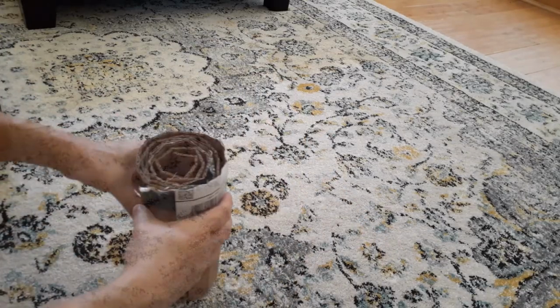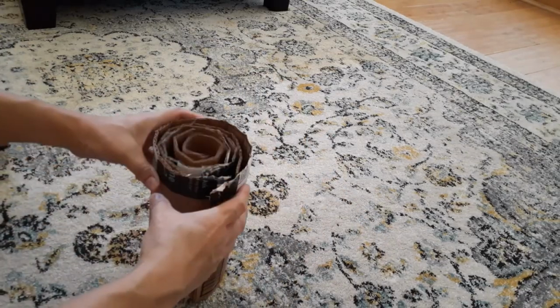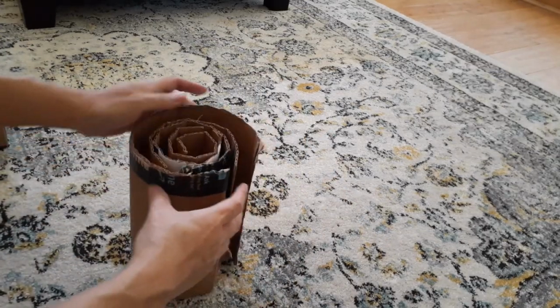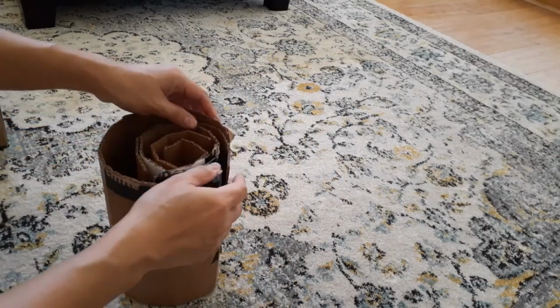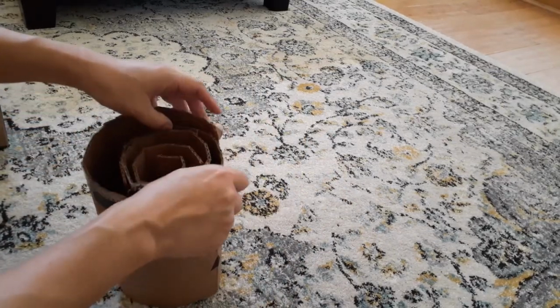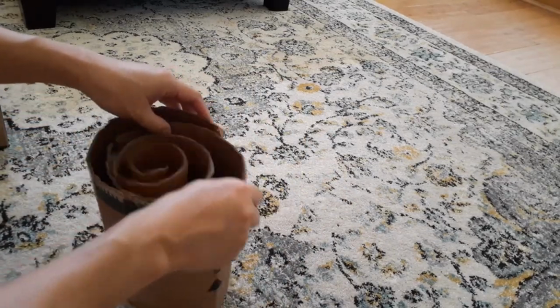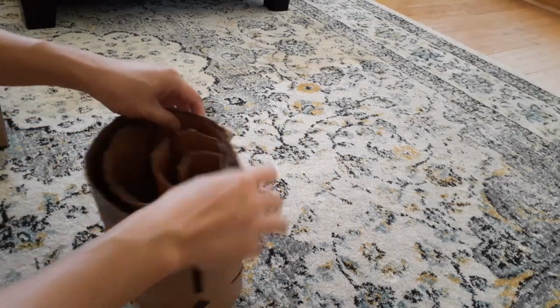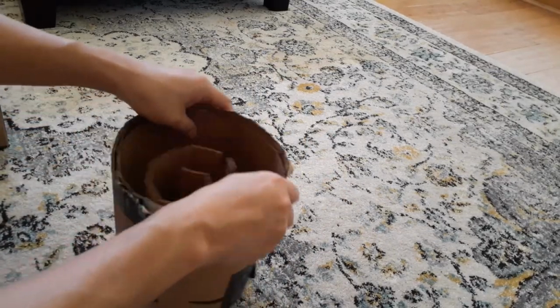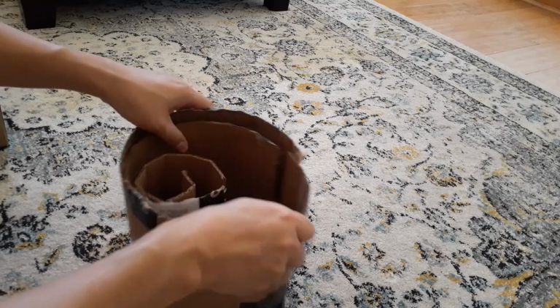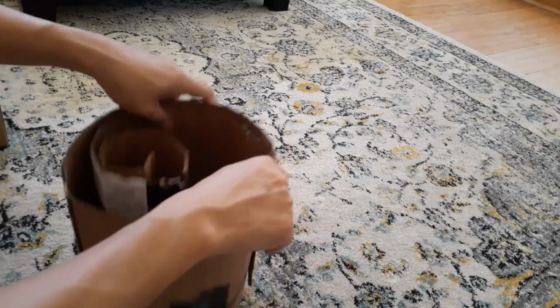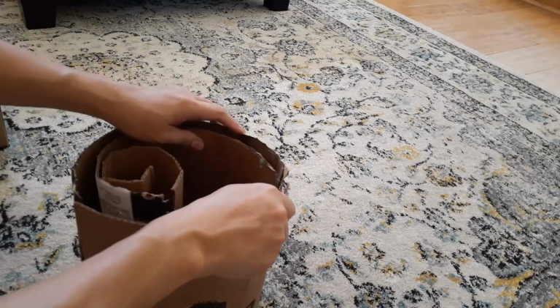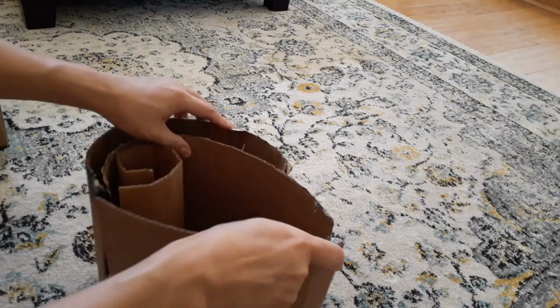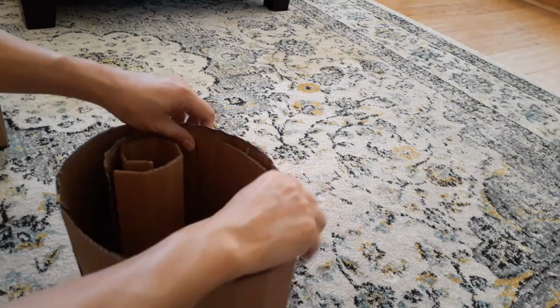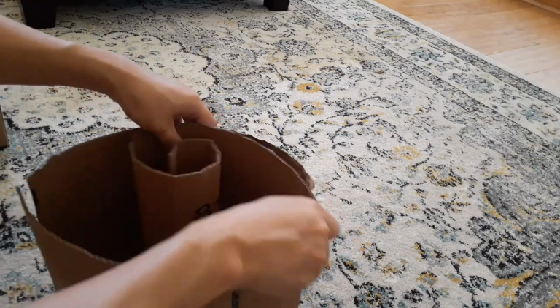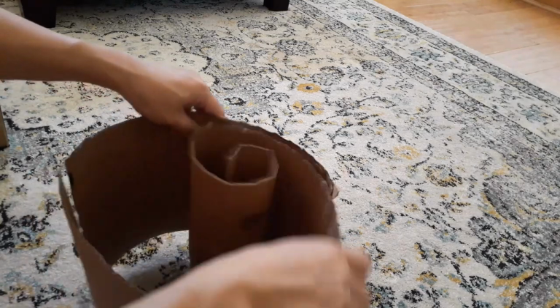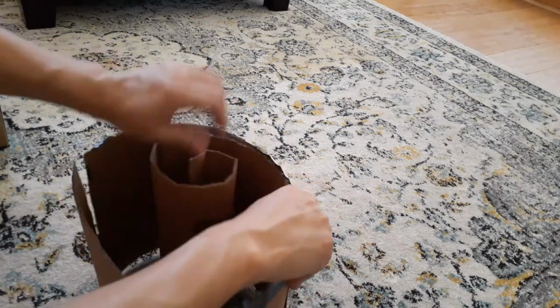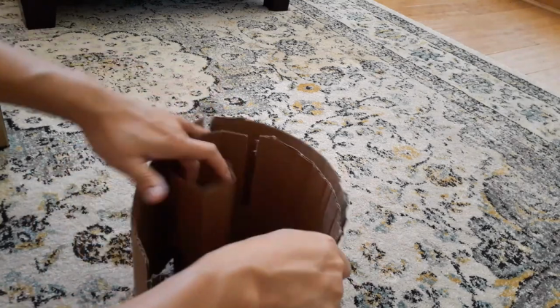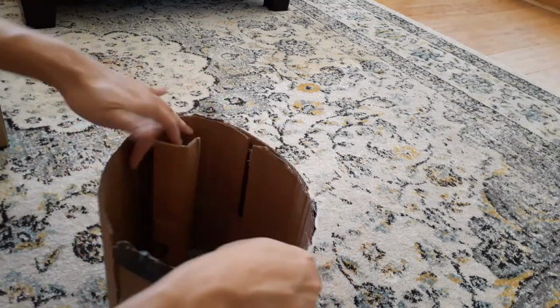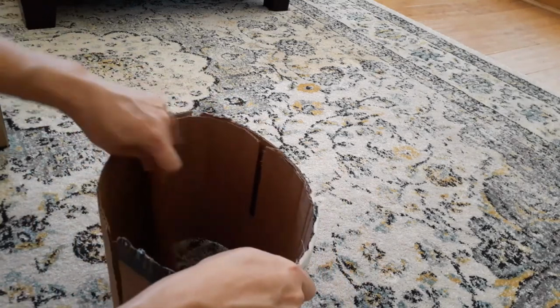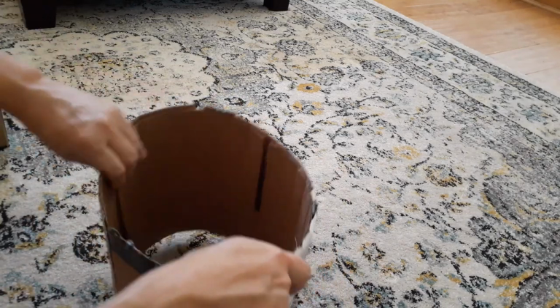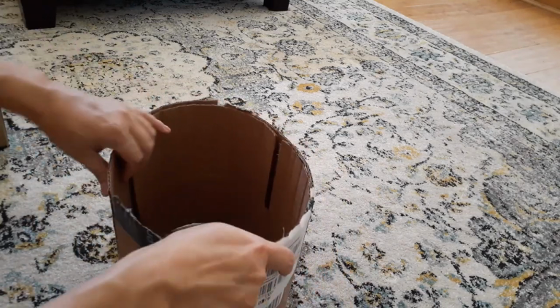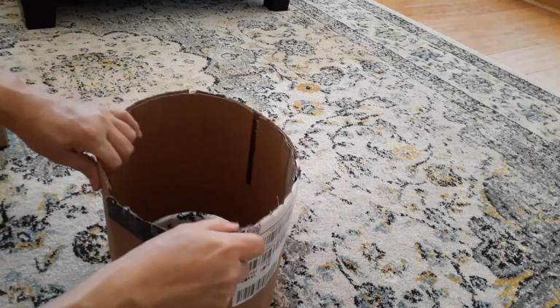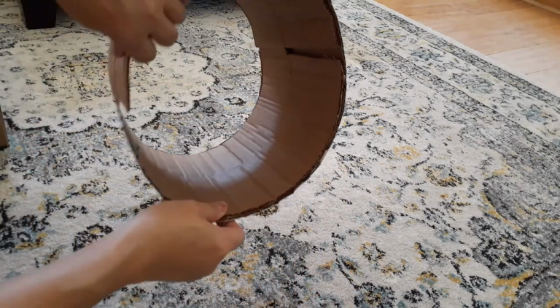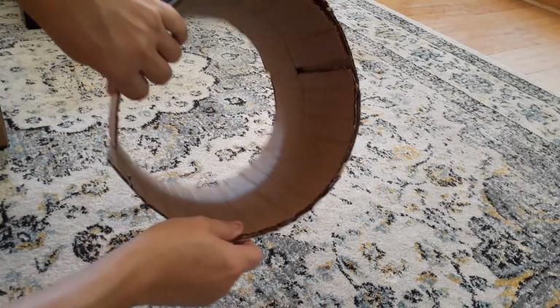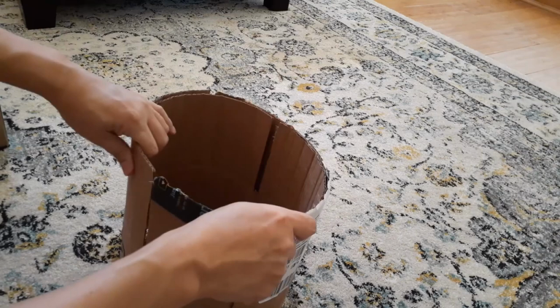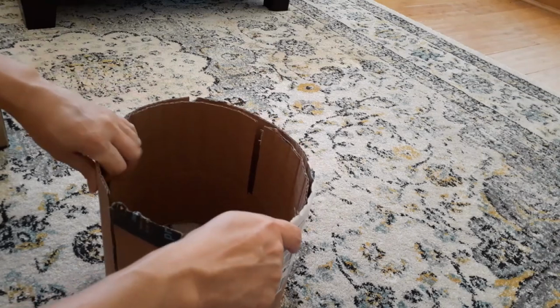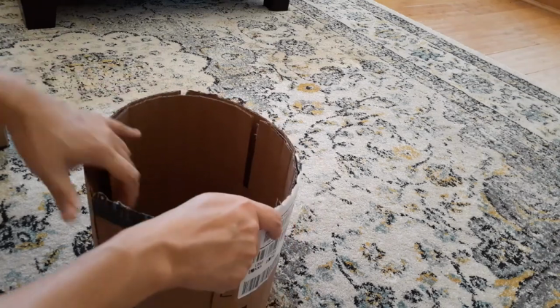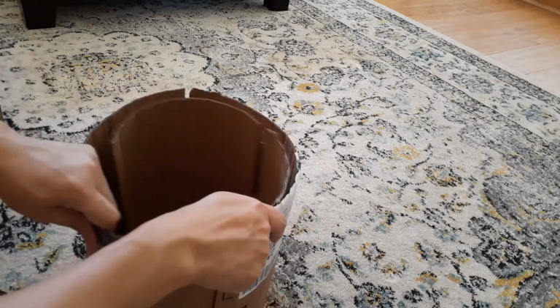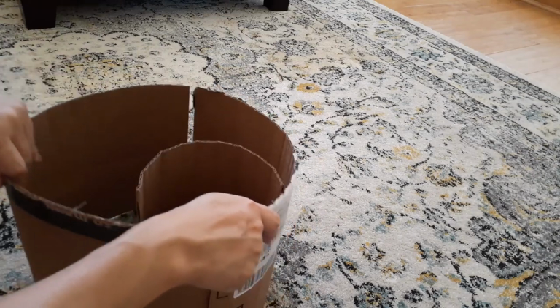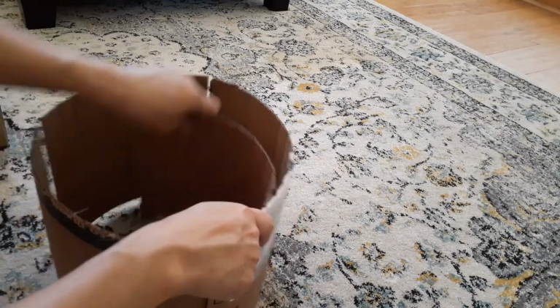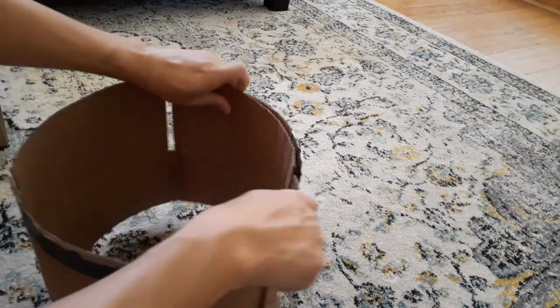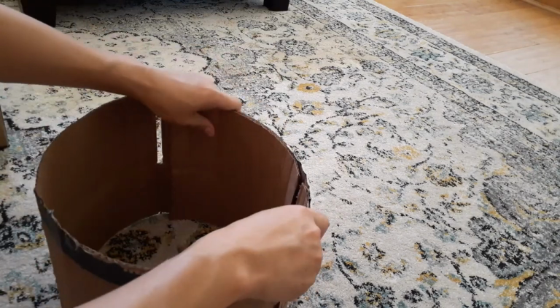Now slowly loosen your cardboard box shape so that you get the shape and size that you want, and then when you're done stop and we'll move on to the next step.